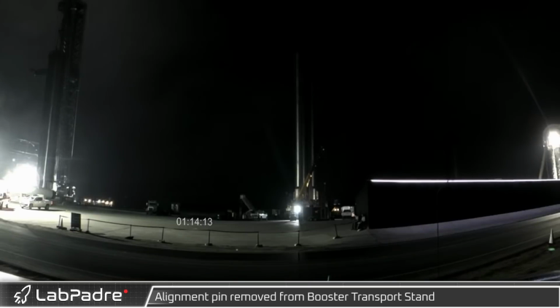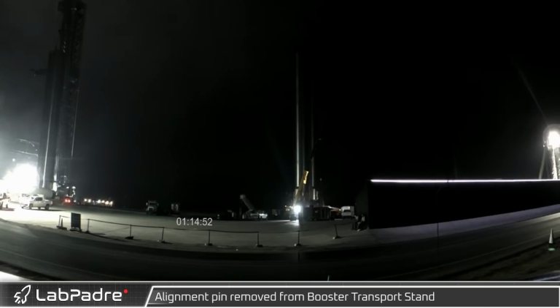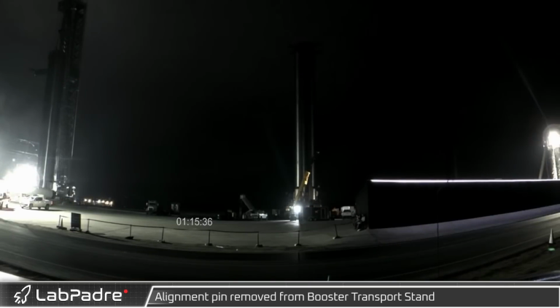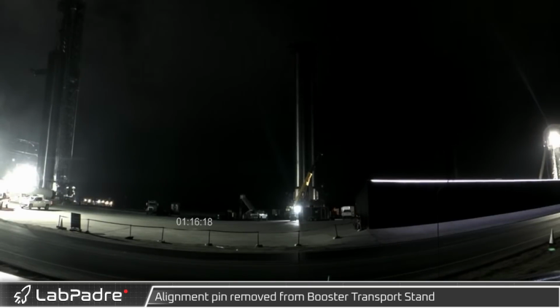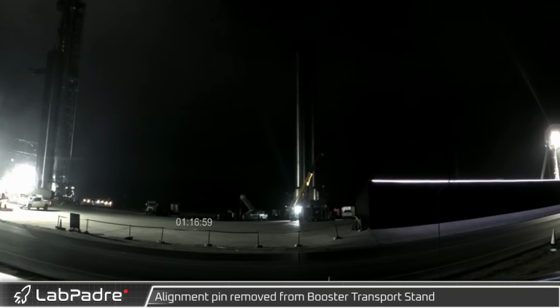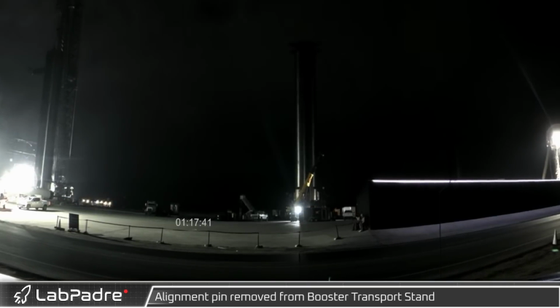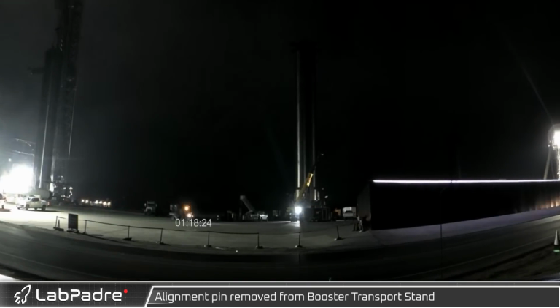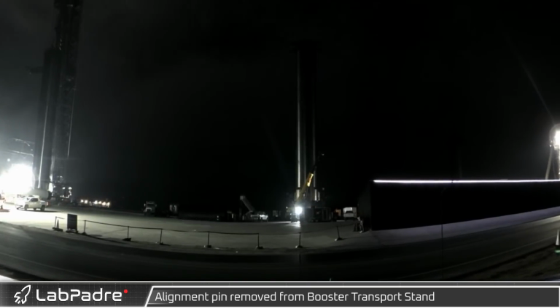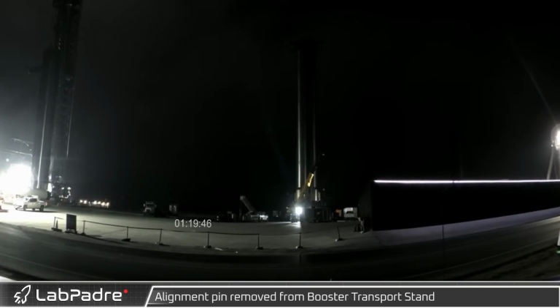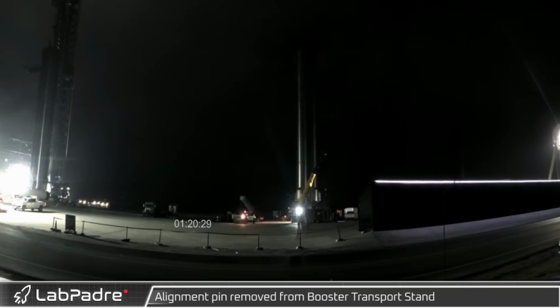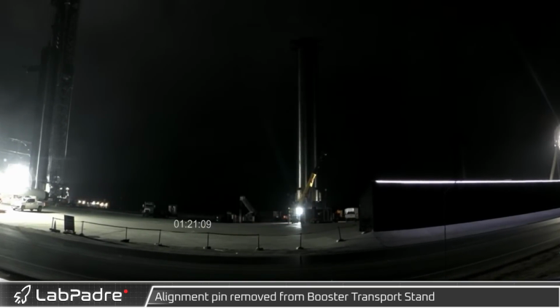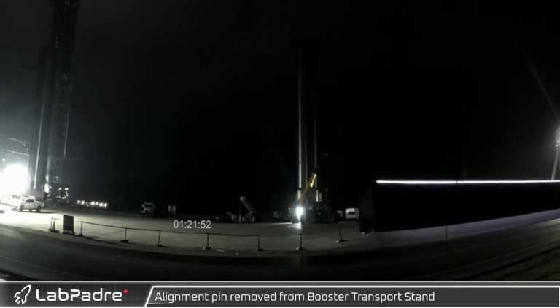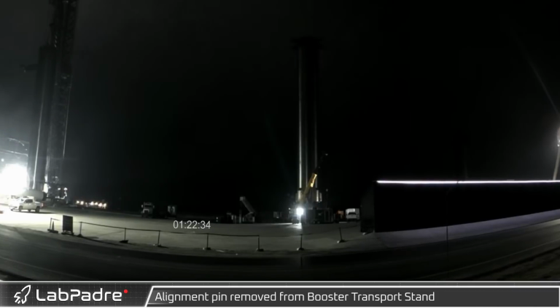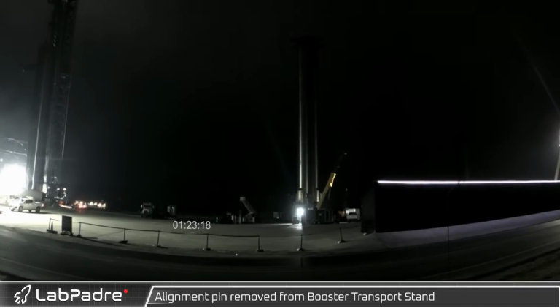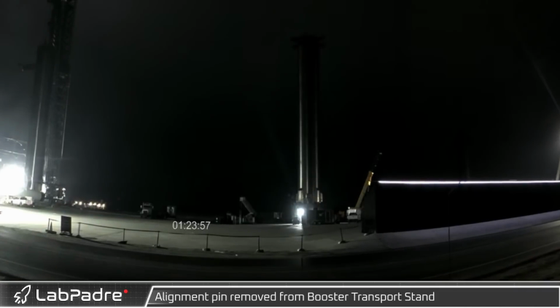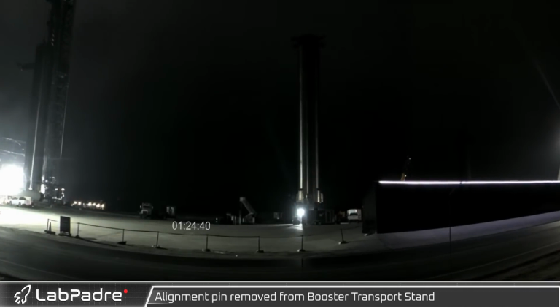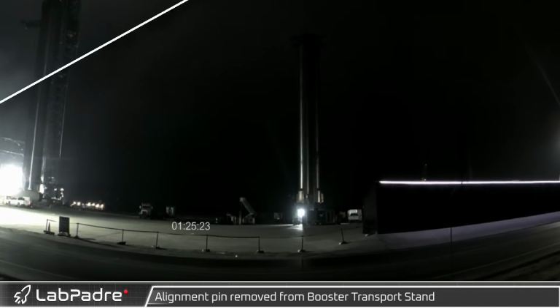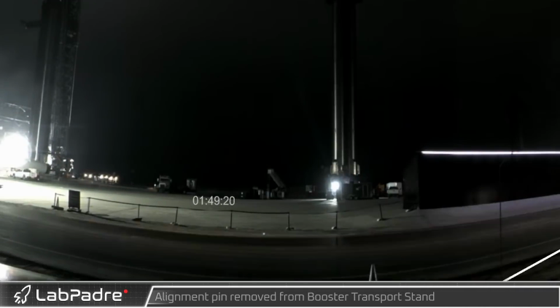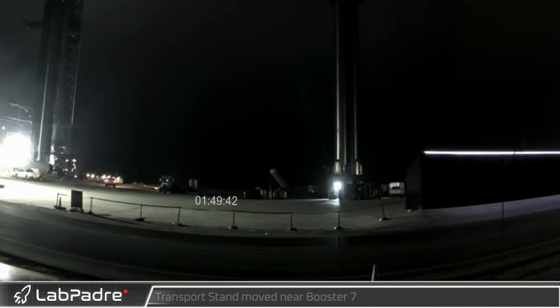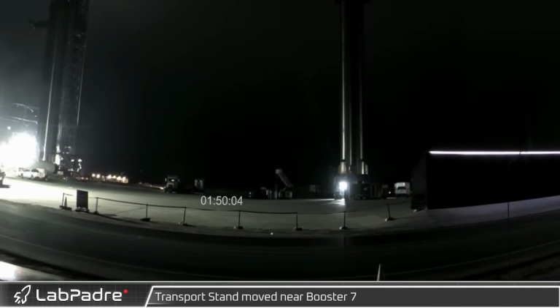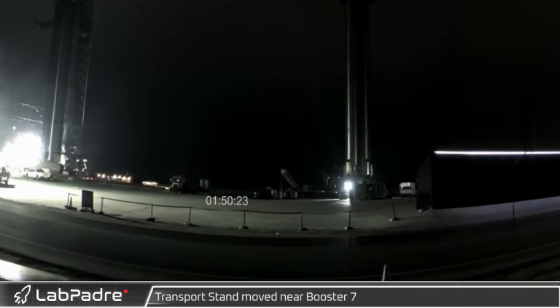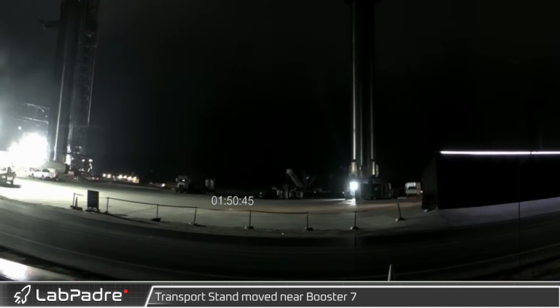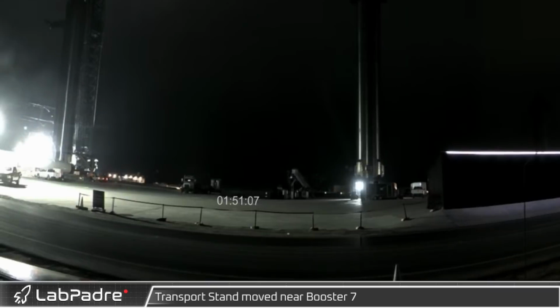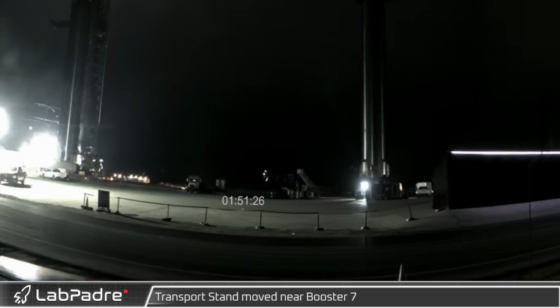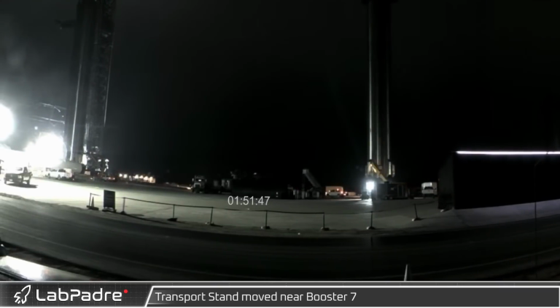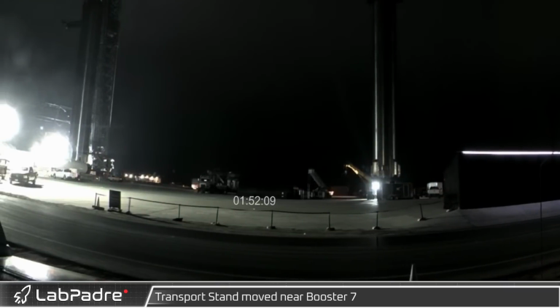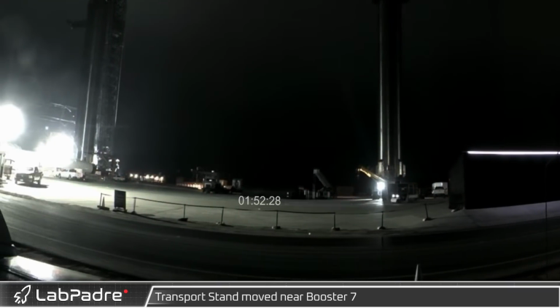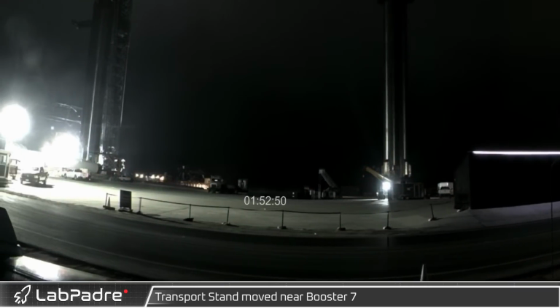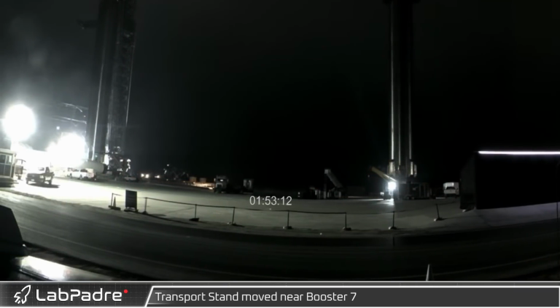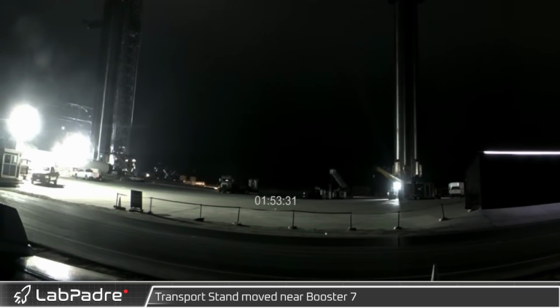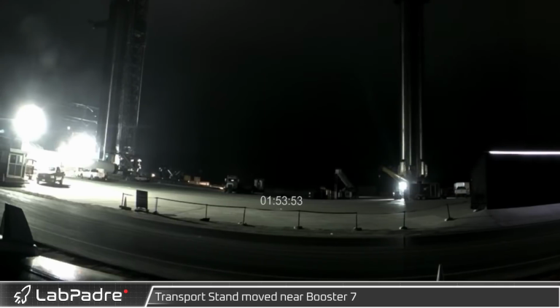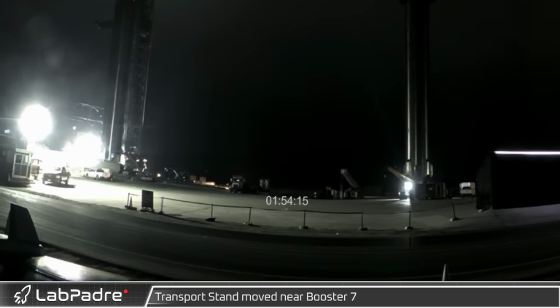Early in the morning on the 18th, workers are seen removing one of the alignment pins from the B-7 transport stand. This stand, designed to support and secure the booster while stationary or in transit, was then moved next to Booster 7.